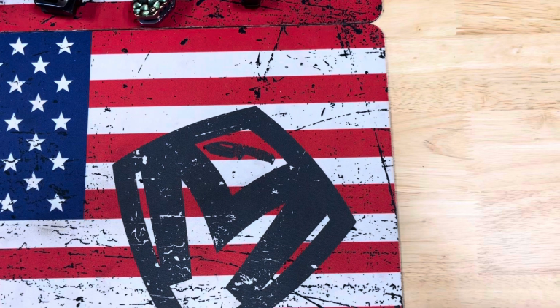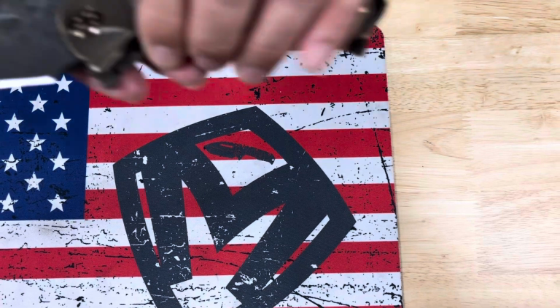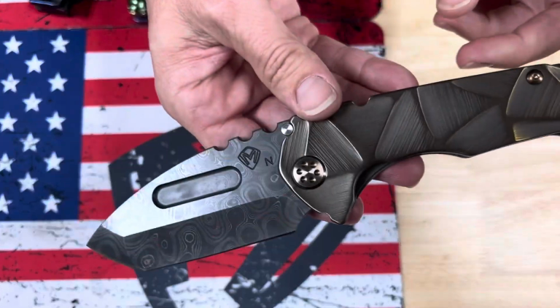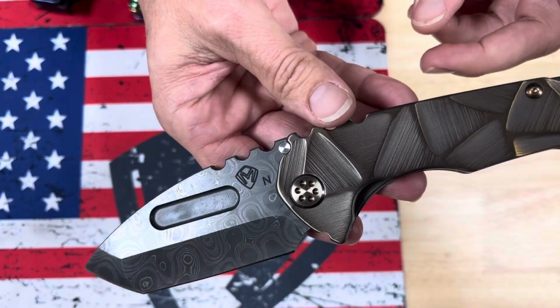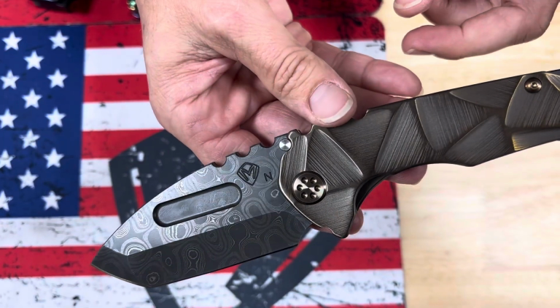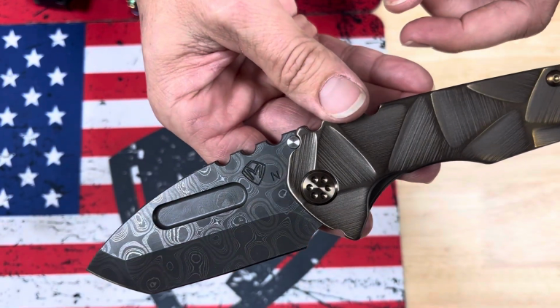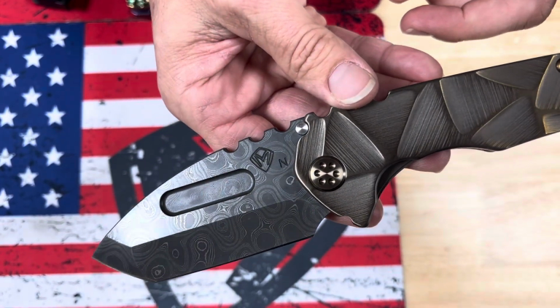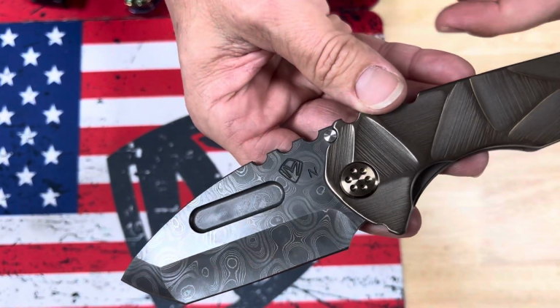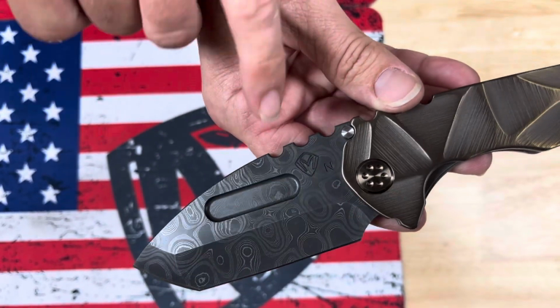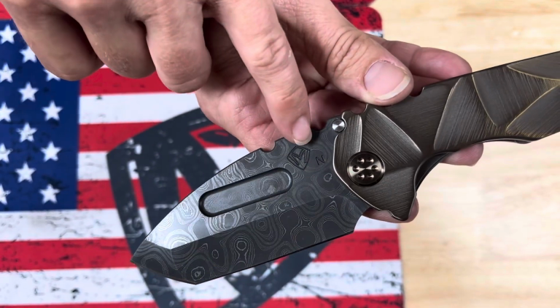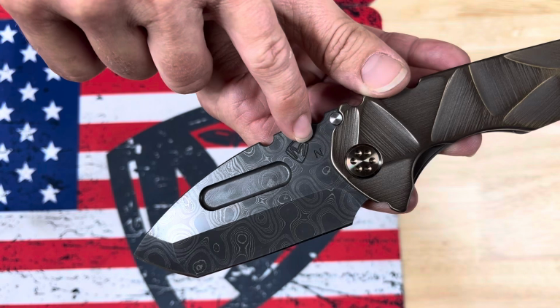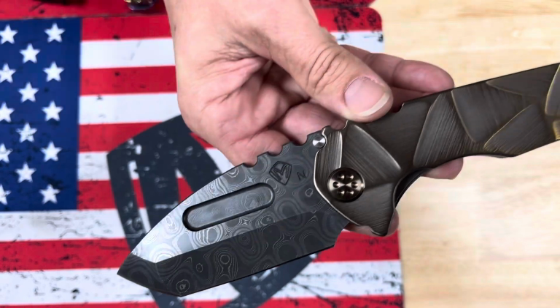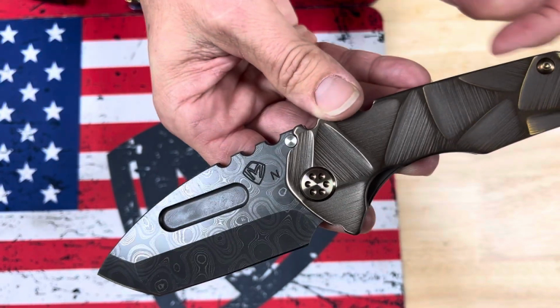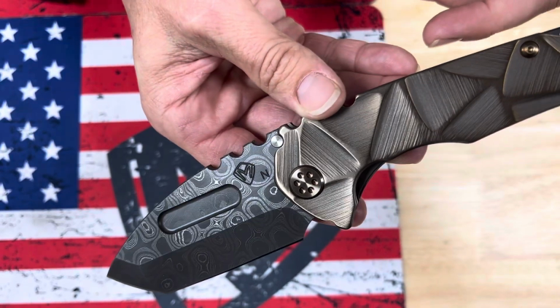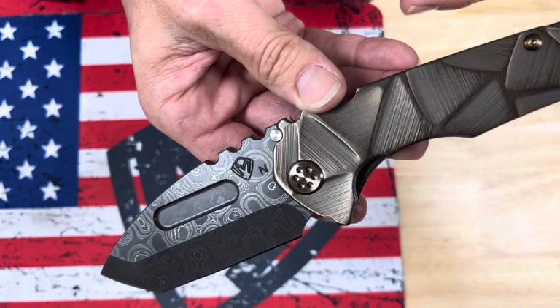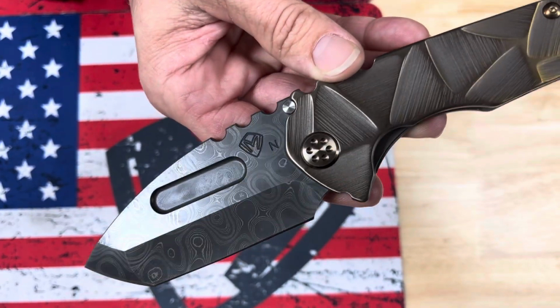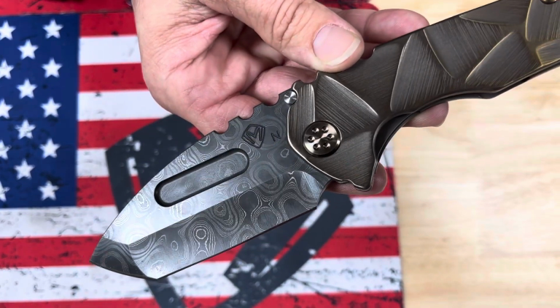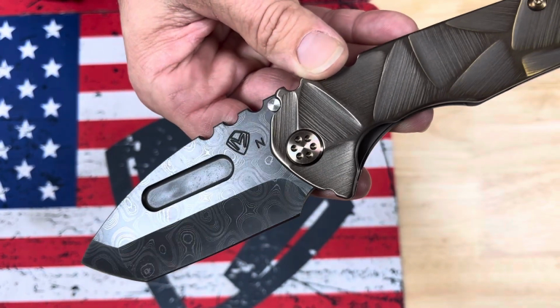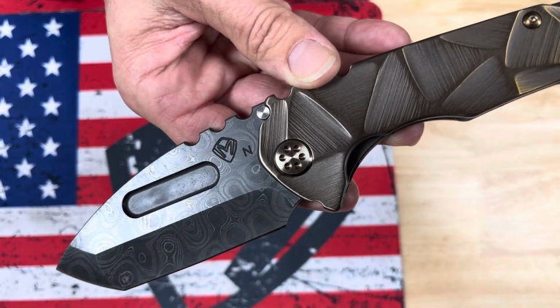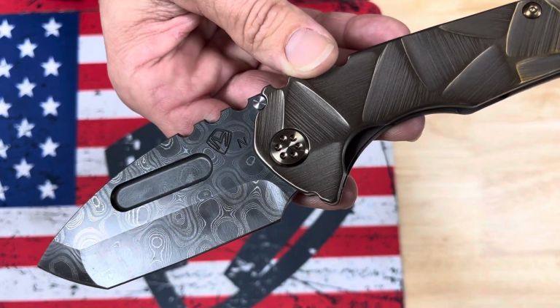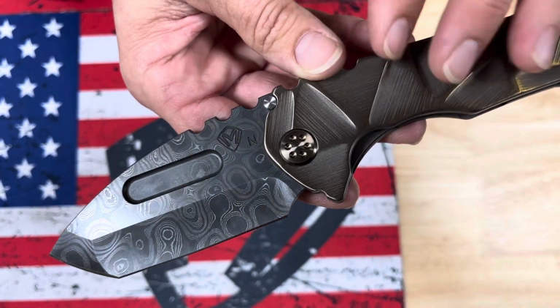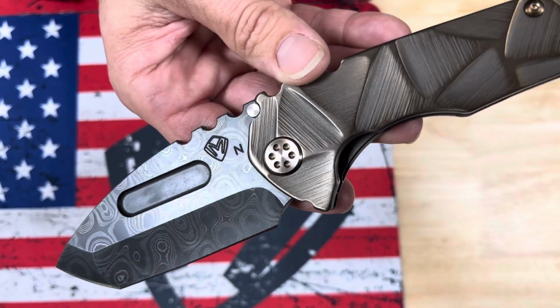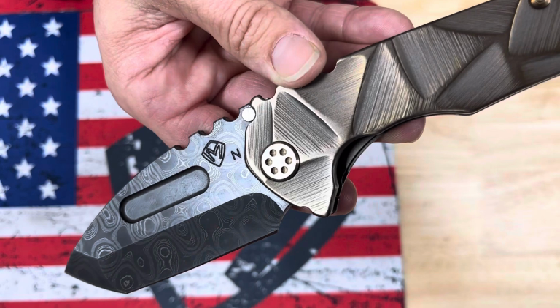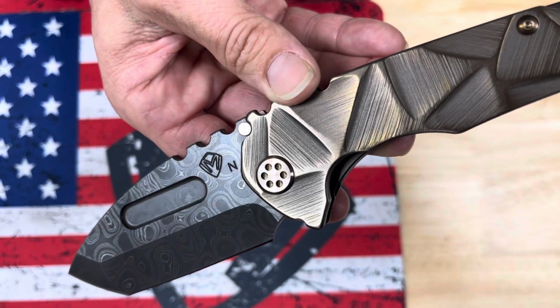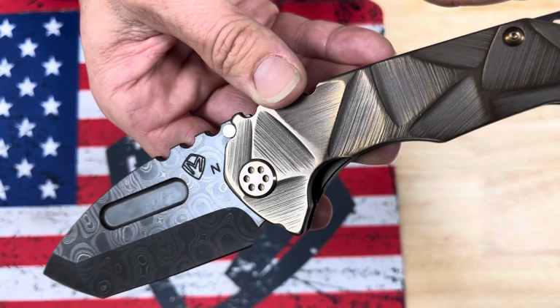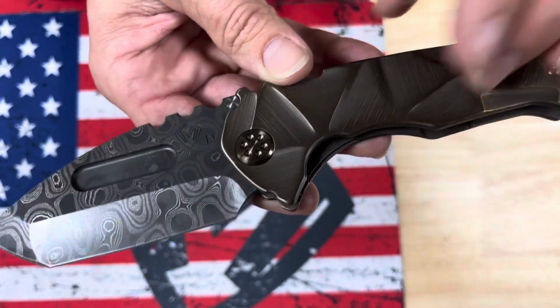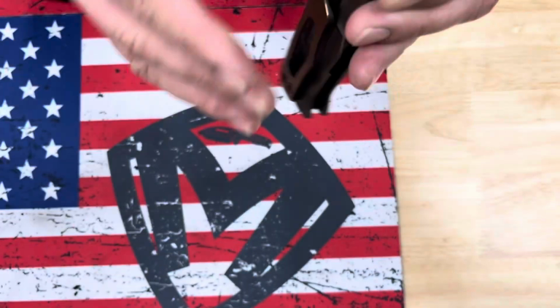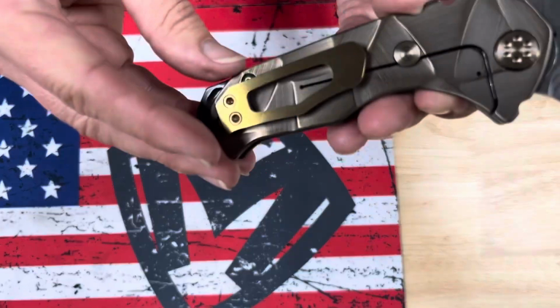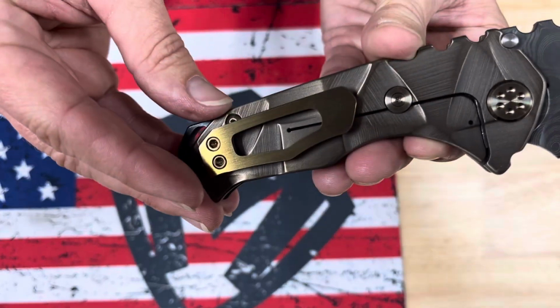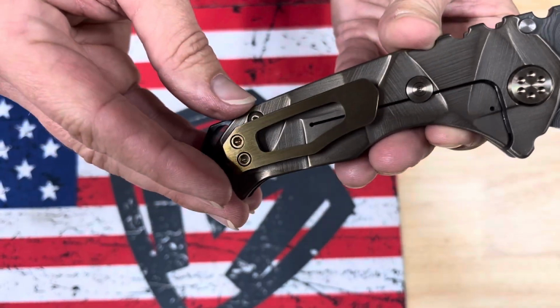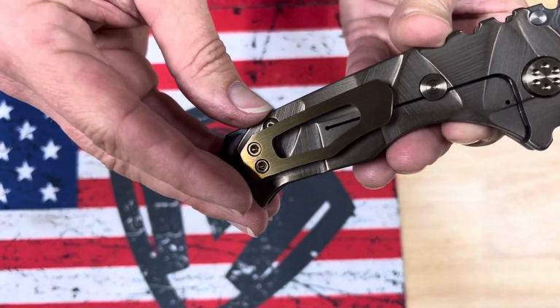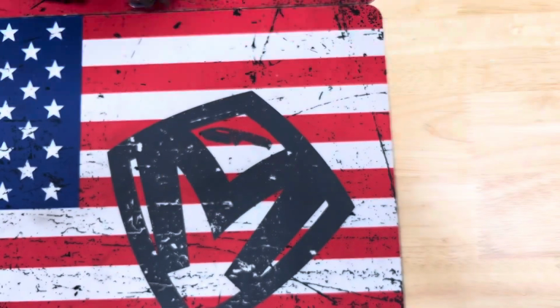One more Damascus knife on the table. You'll see the ENE stamp on the blade for Chad Nichols — a Damascus Tonto with suppressed handles. Bronze stained glass handles with bronze hardware and a brushed and bronze clip.